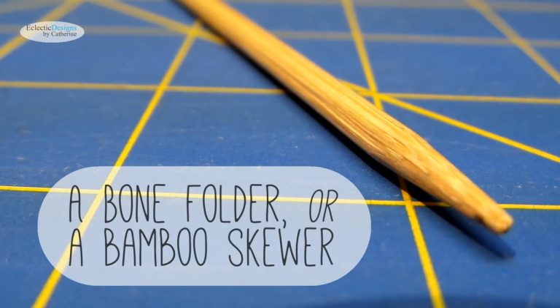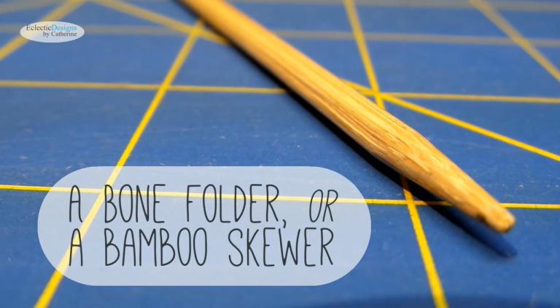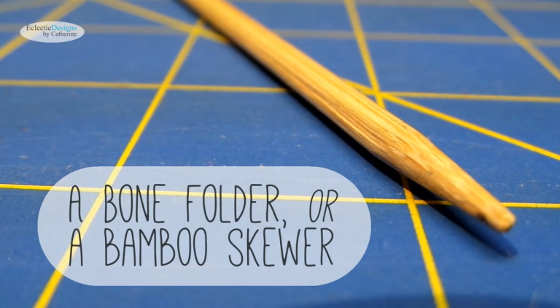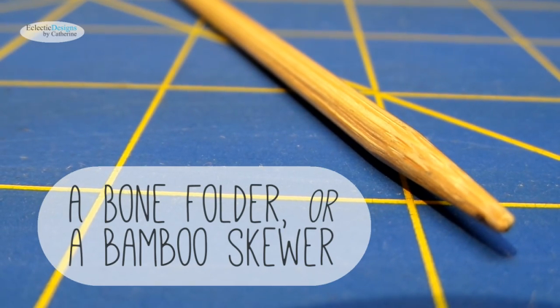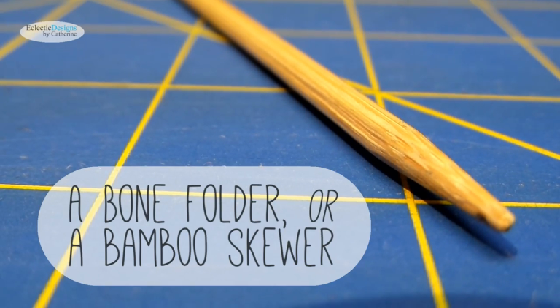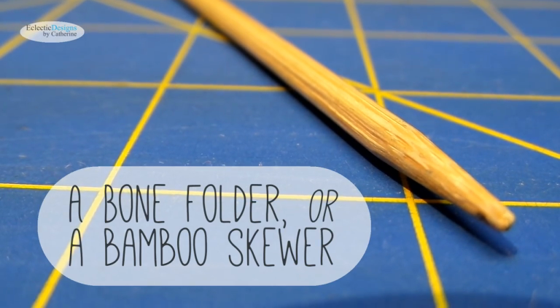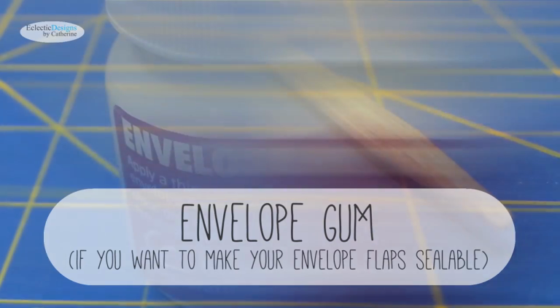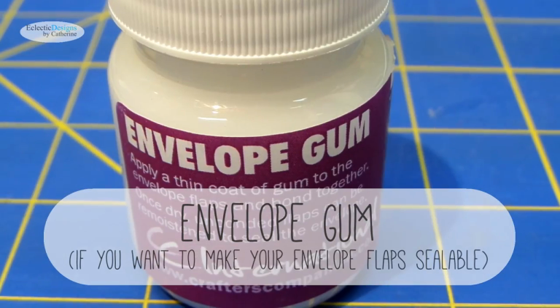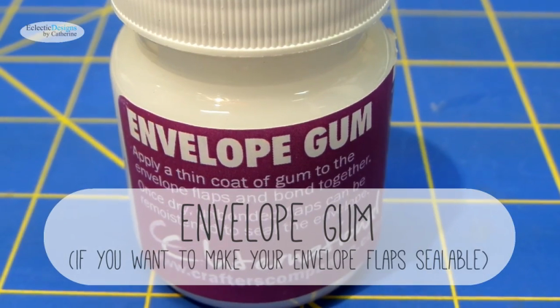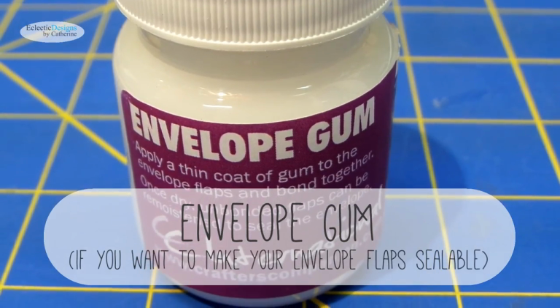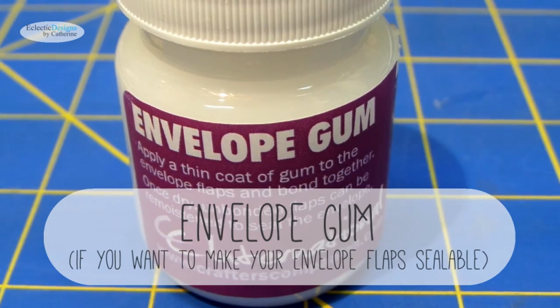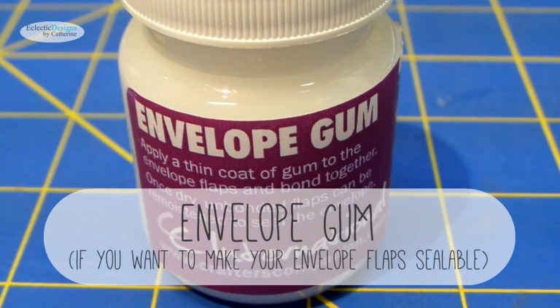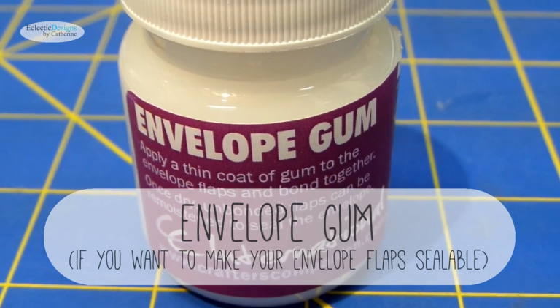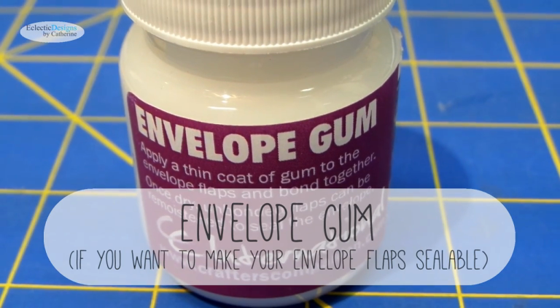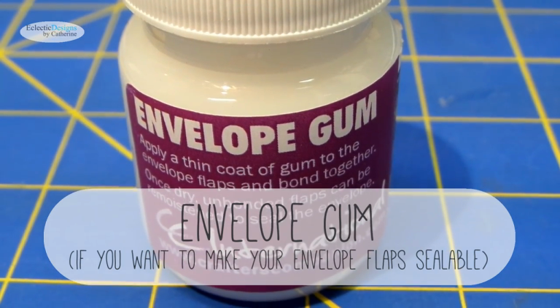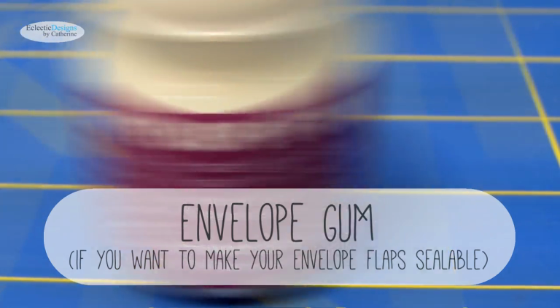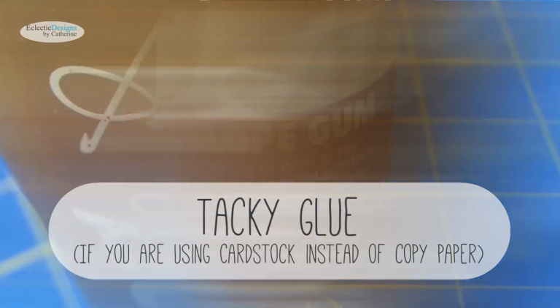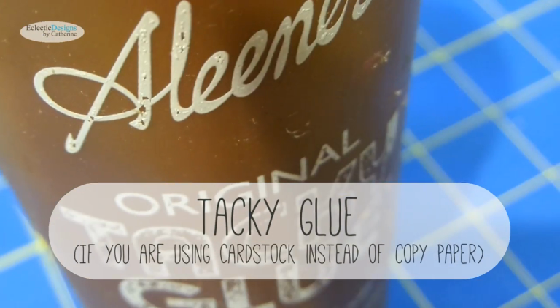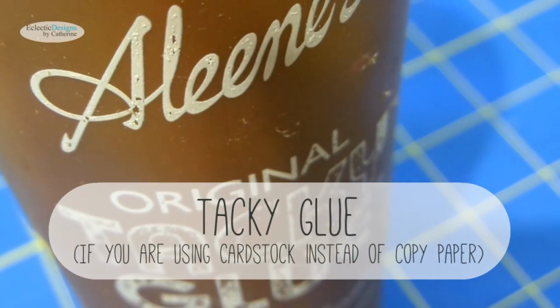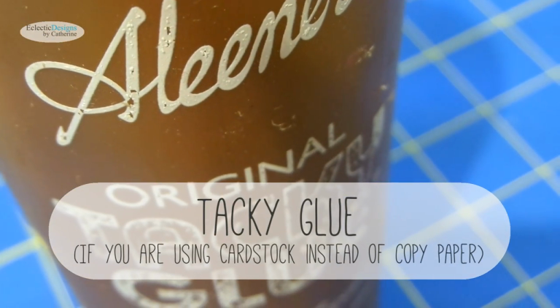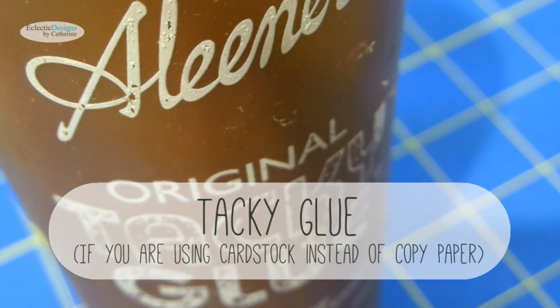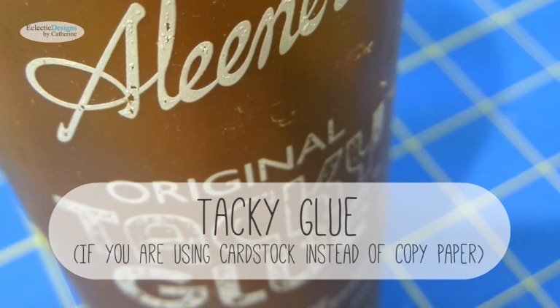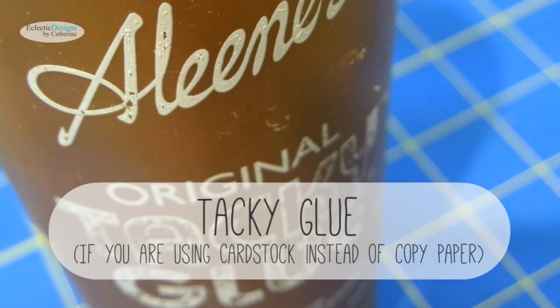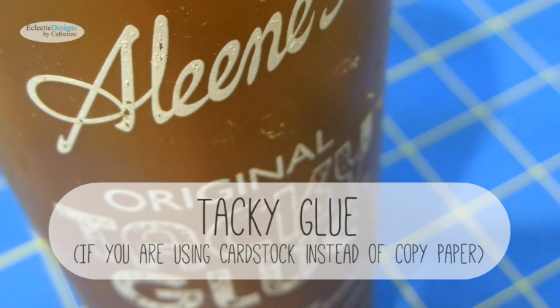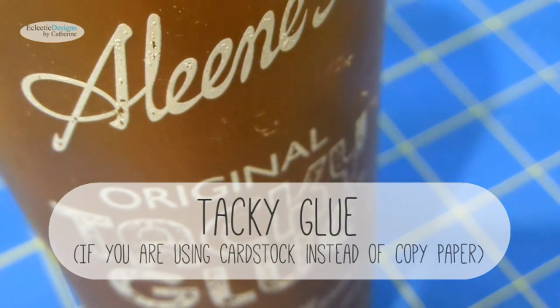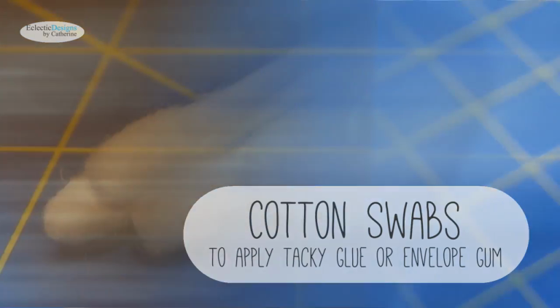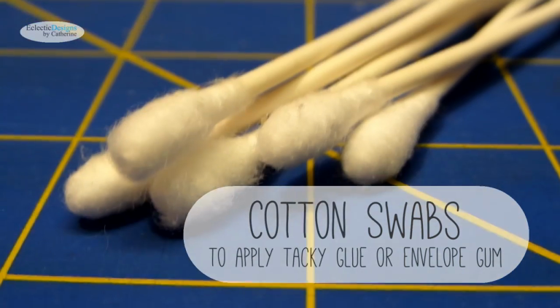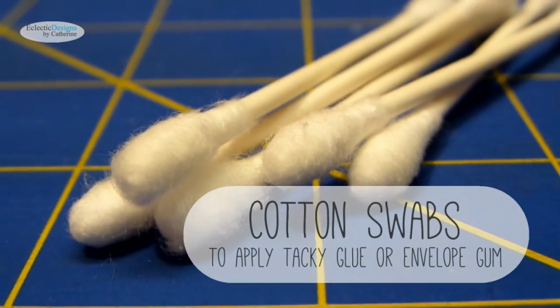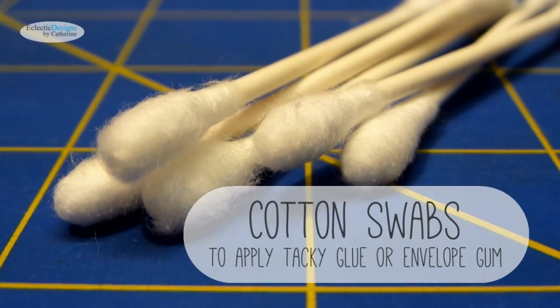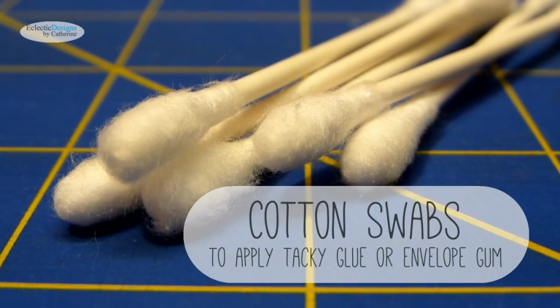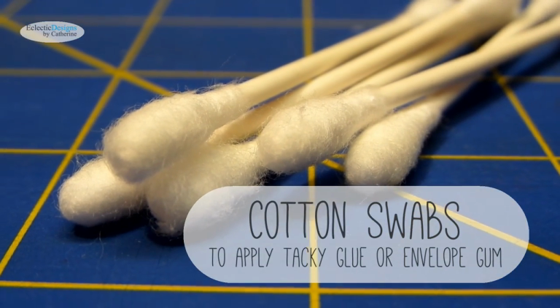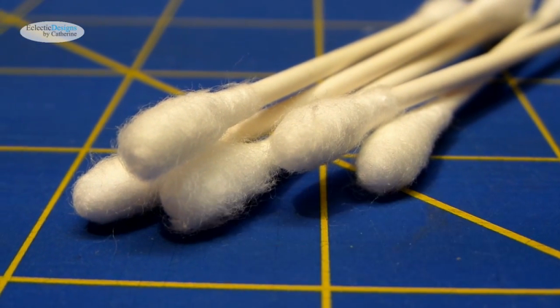Here are some optional materials: a bone folder or bamboo skewer, envelope gum if you want to make your envelope flaps sealable, tacky glue if you are using cardstock instead of copy paper, and cotton swabs to apply tacky glue or envelope gum.